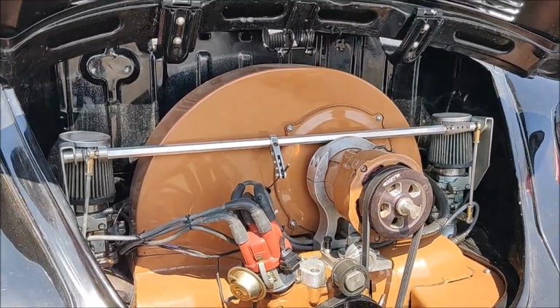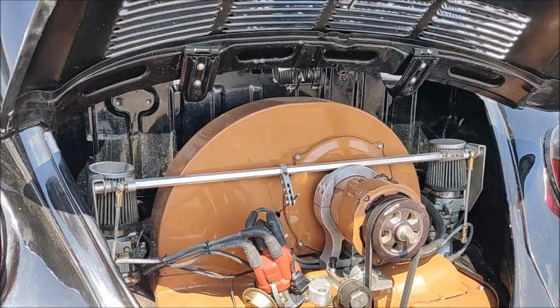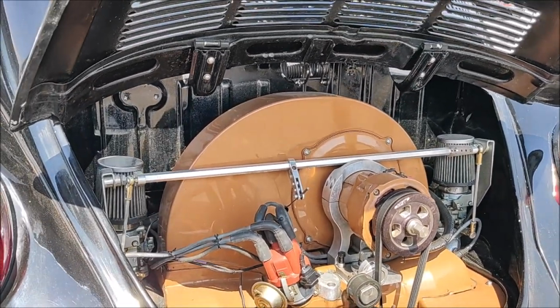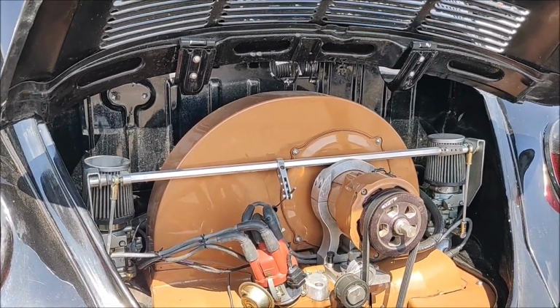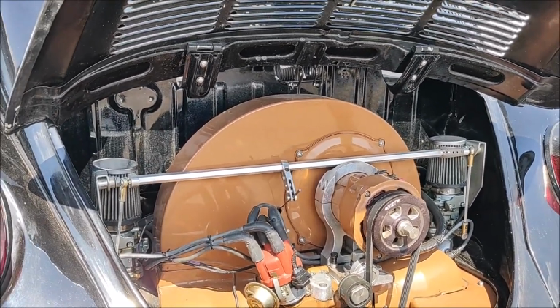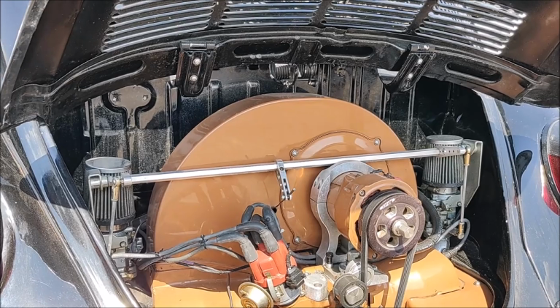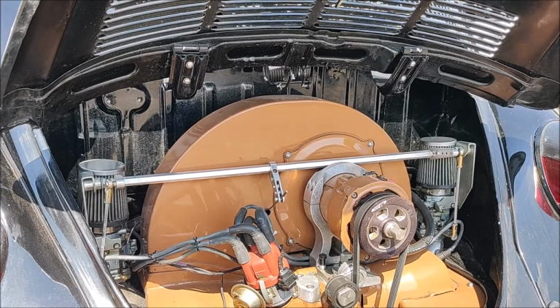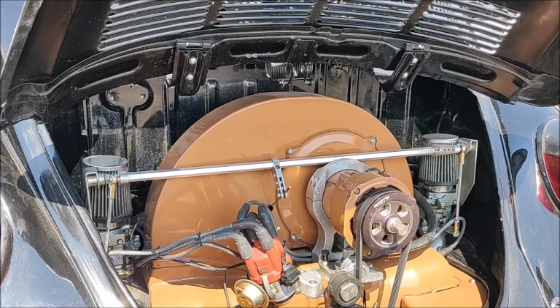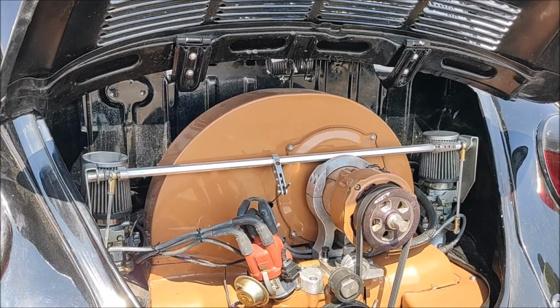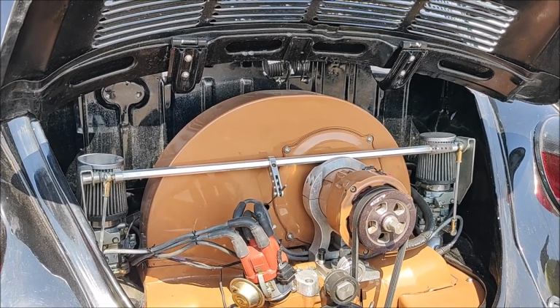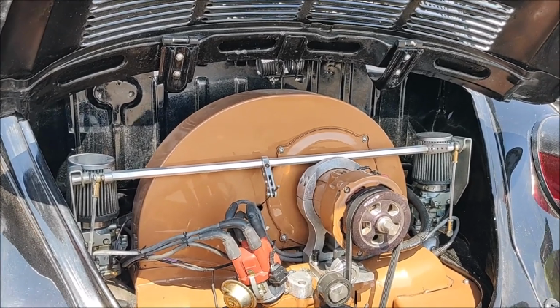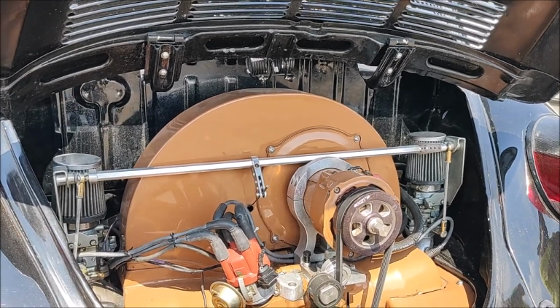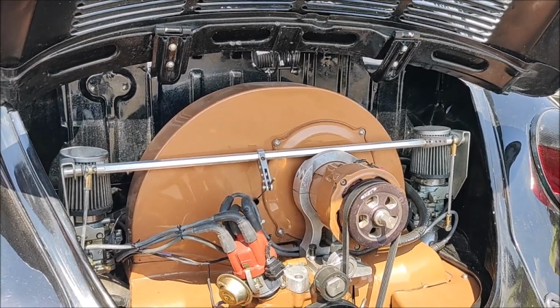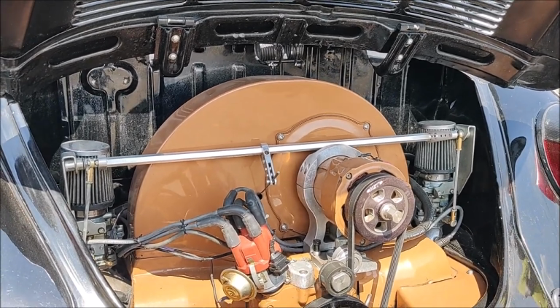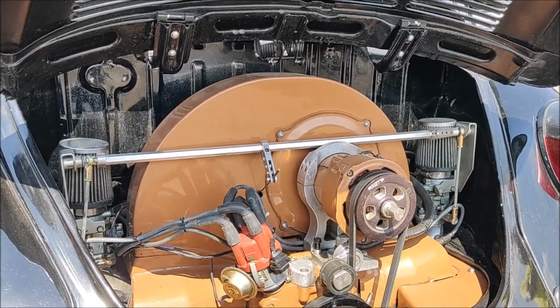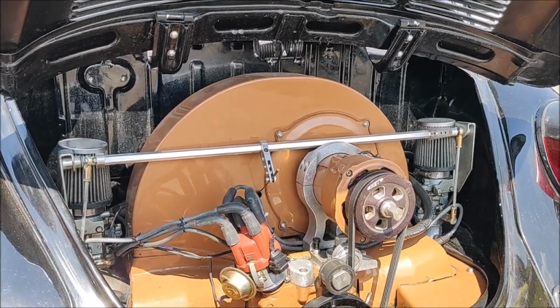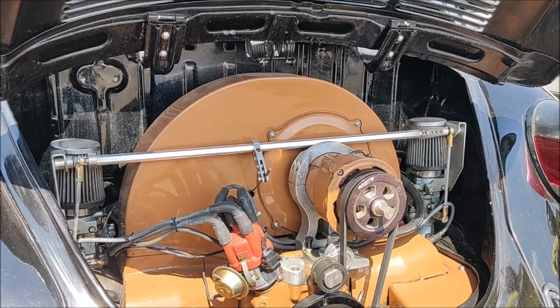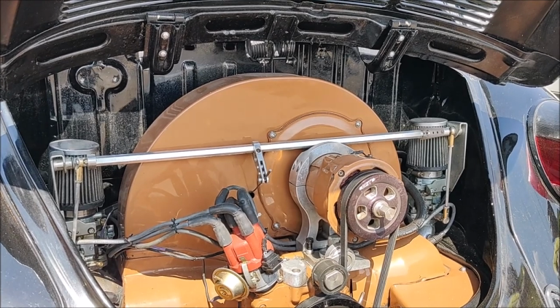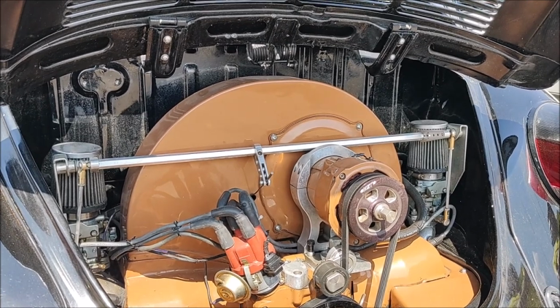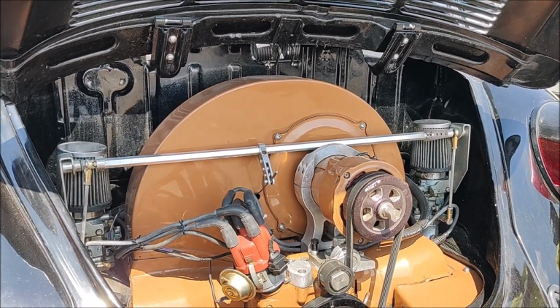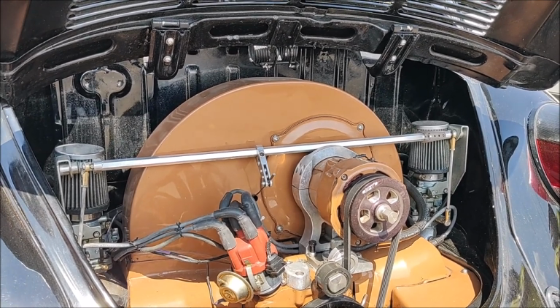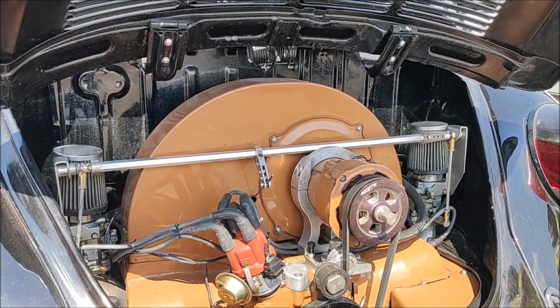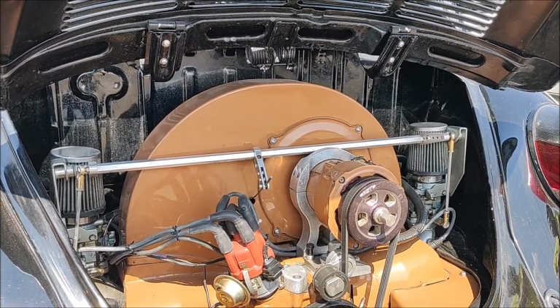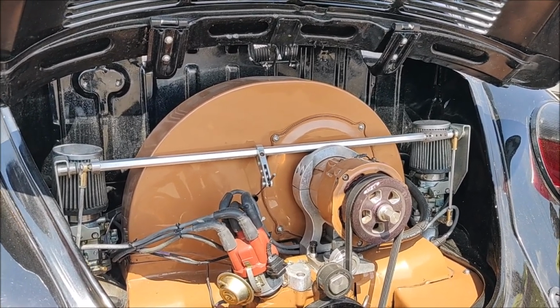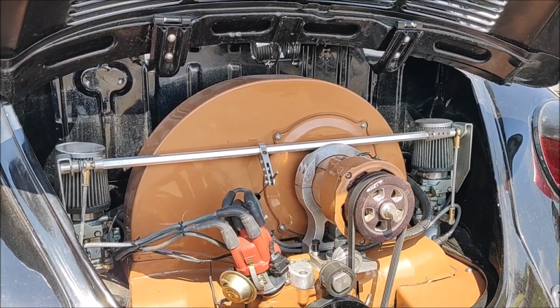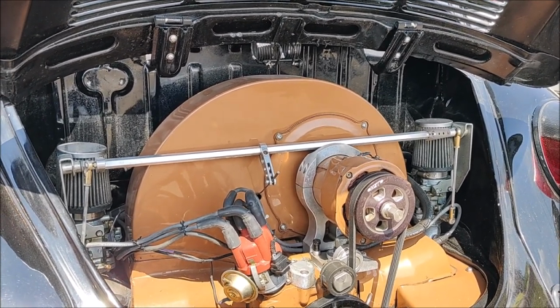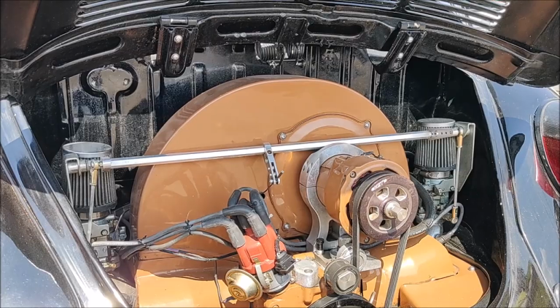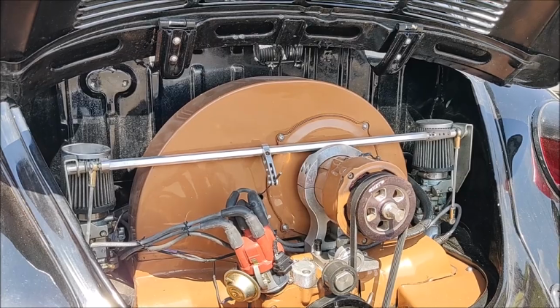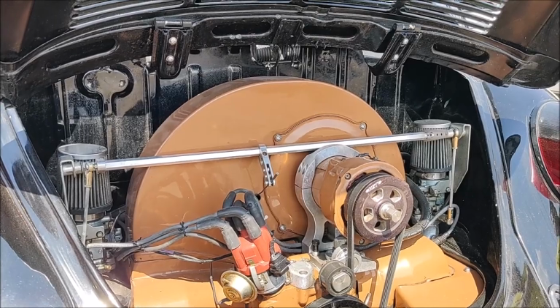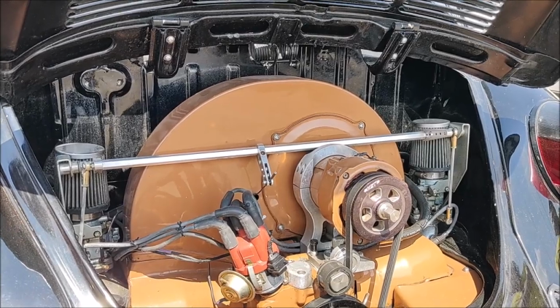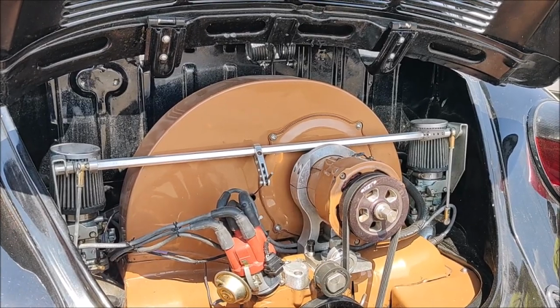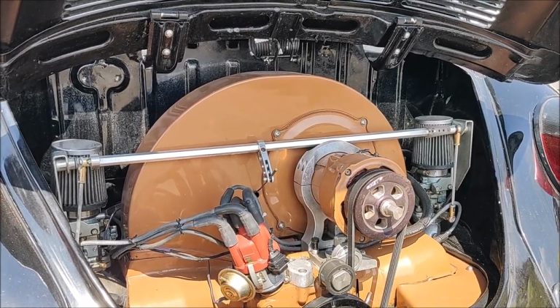Among the details we have here is the work done on the engine, which is very clean. And, obviously, there is a carburetor on each side.